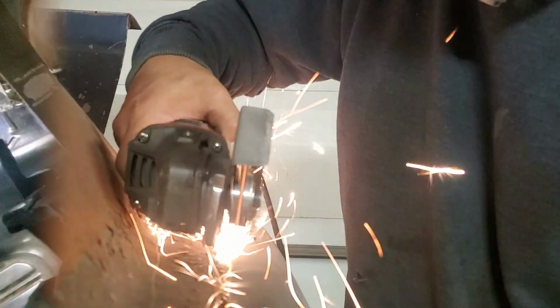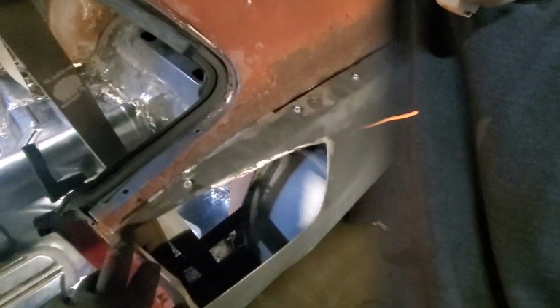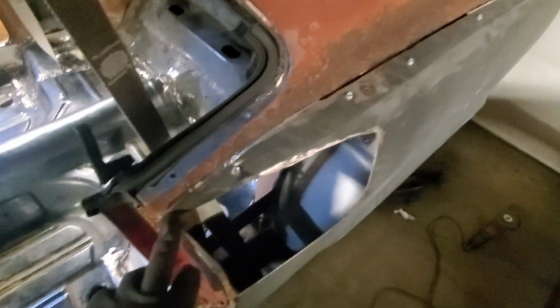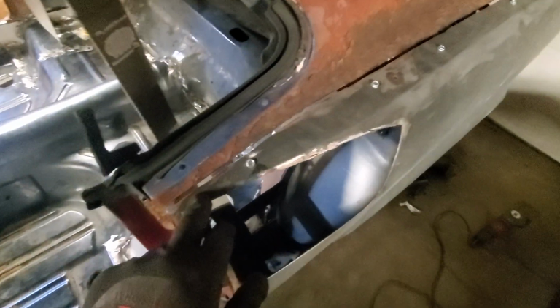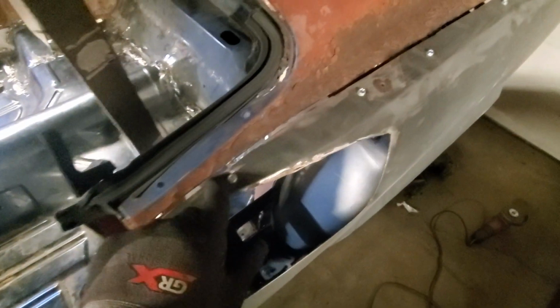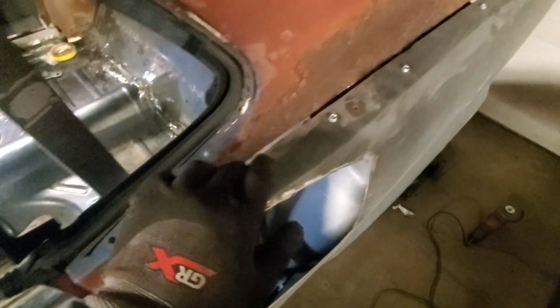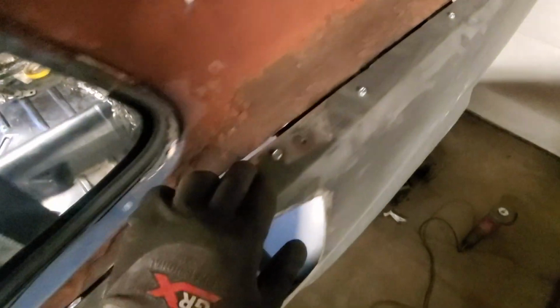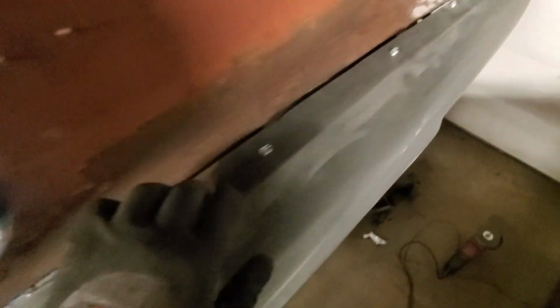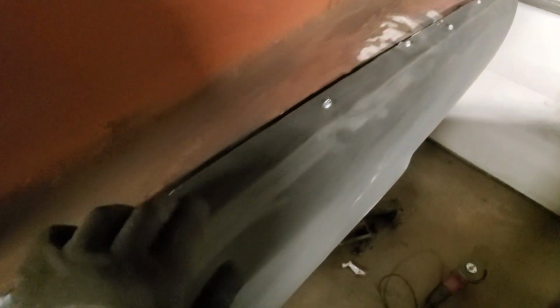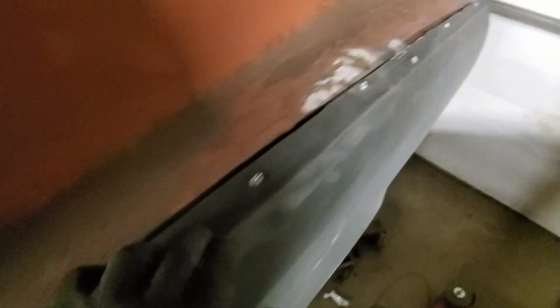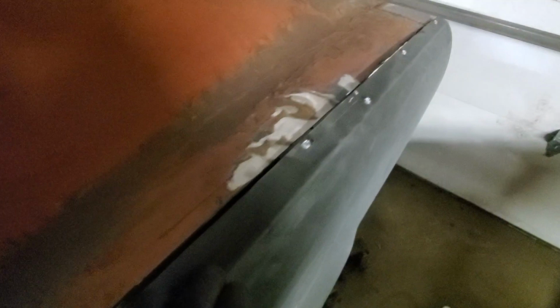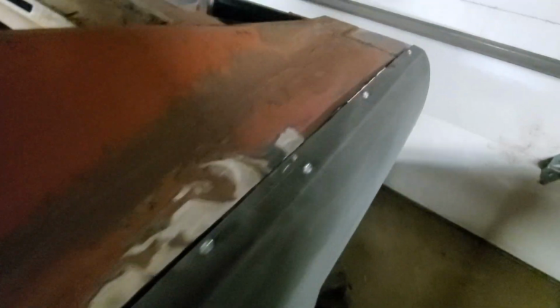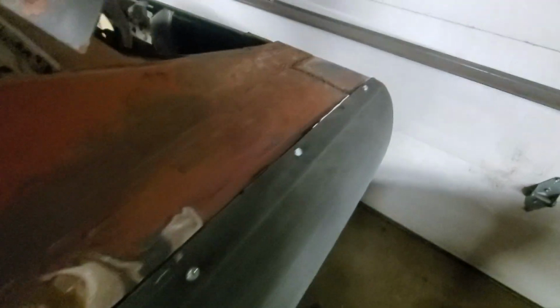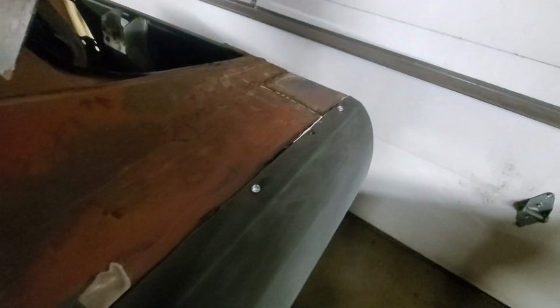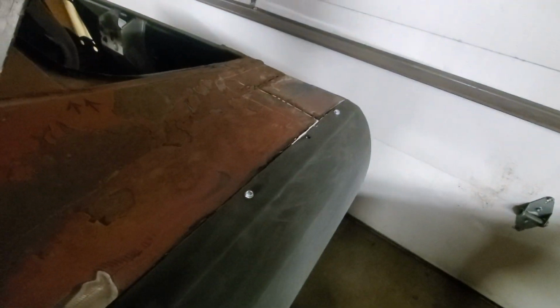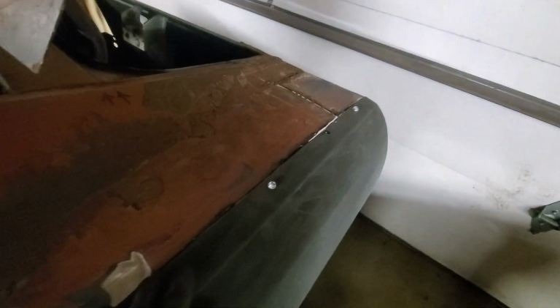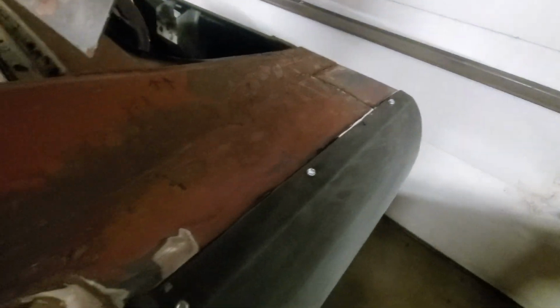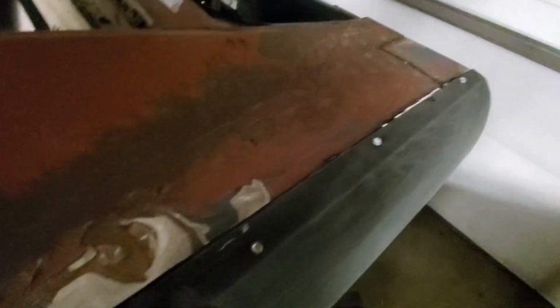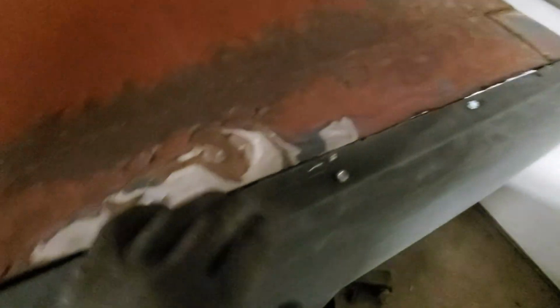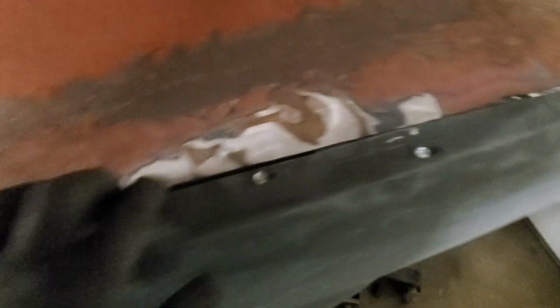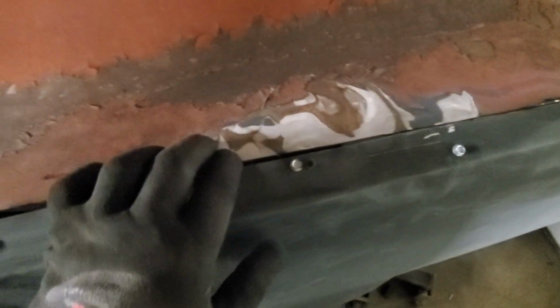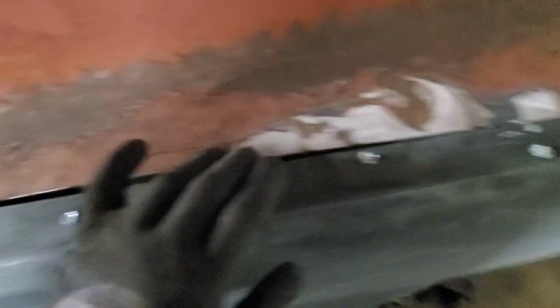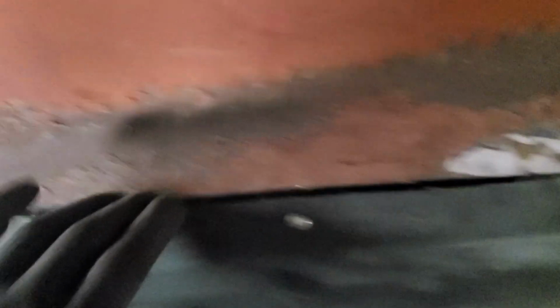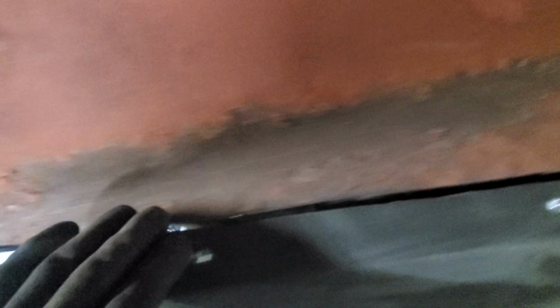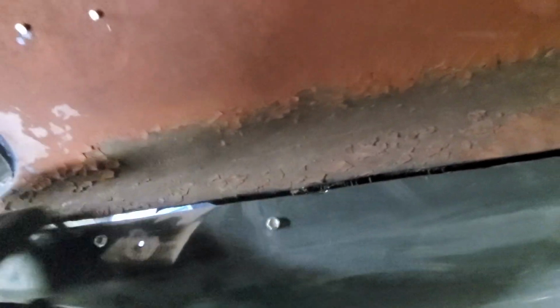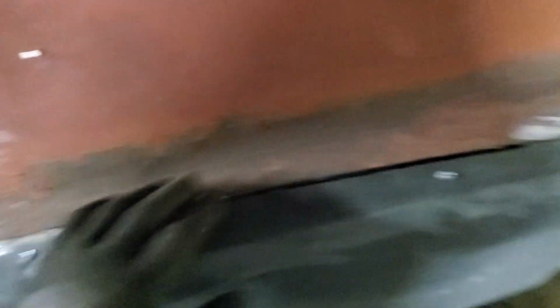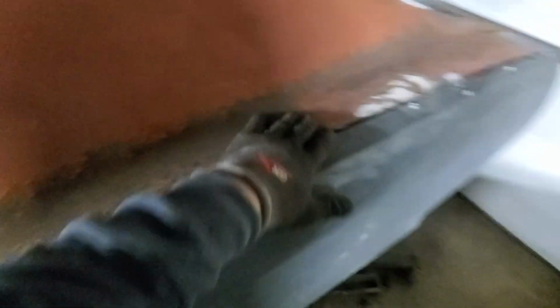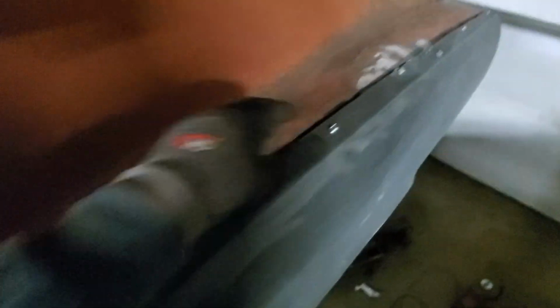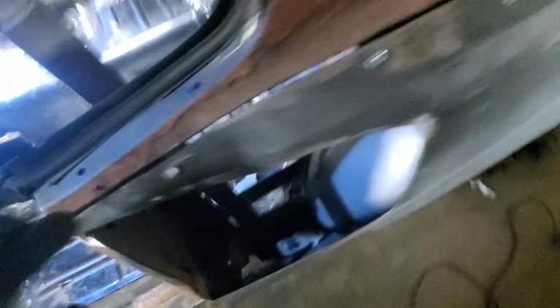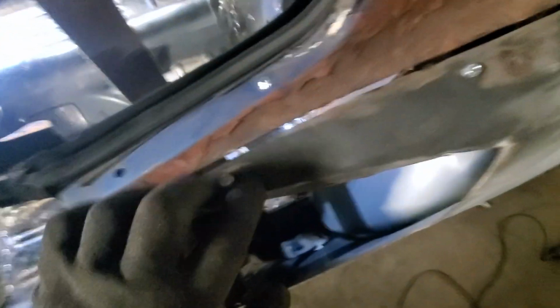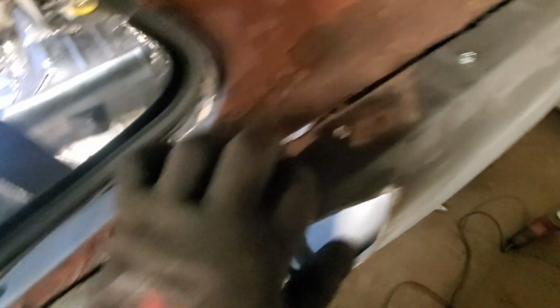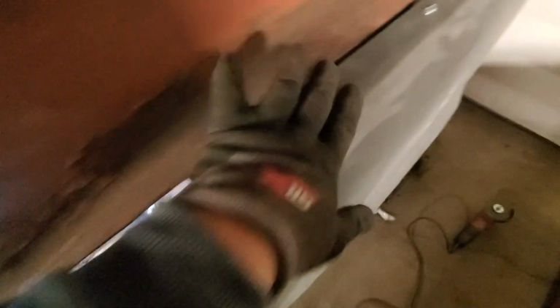Alright guys, so here is what the final cut looks like. Now what I'm going to do is get the flat wheel and then start going over the old quarter panel and then going over the new one.